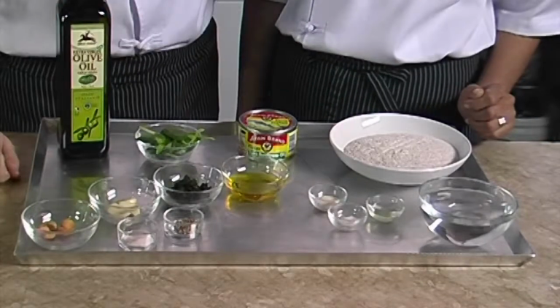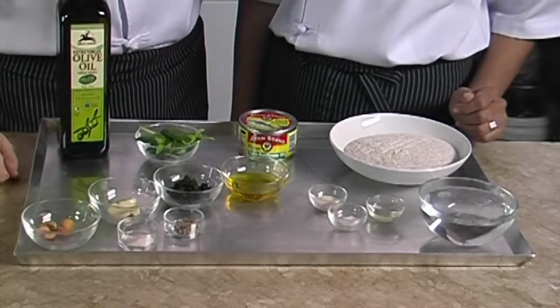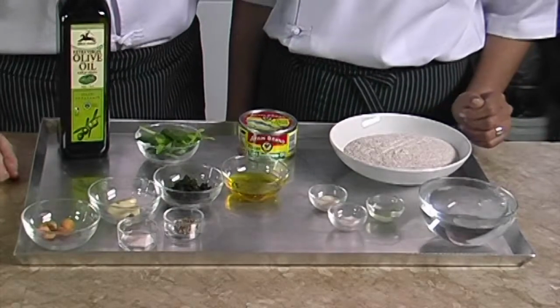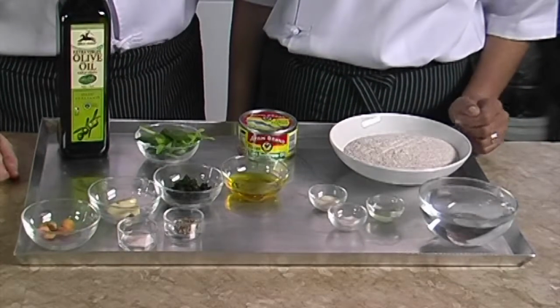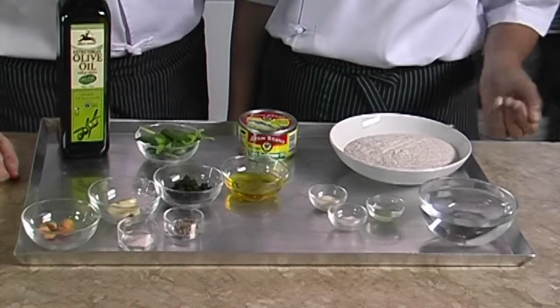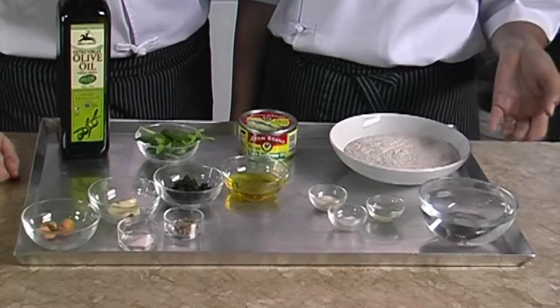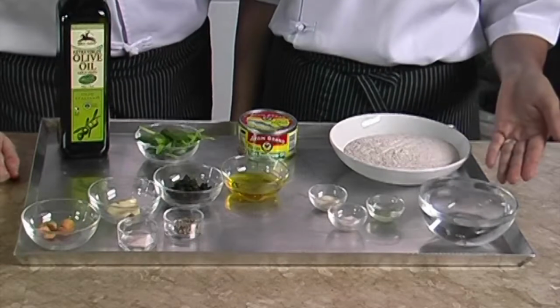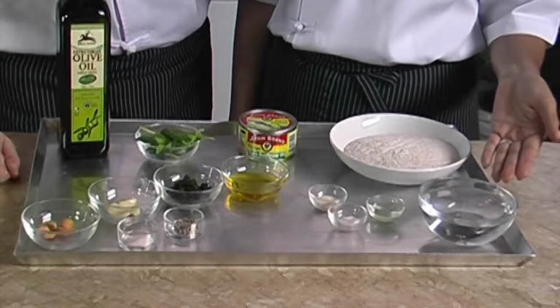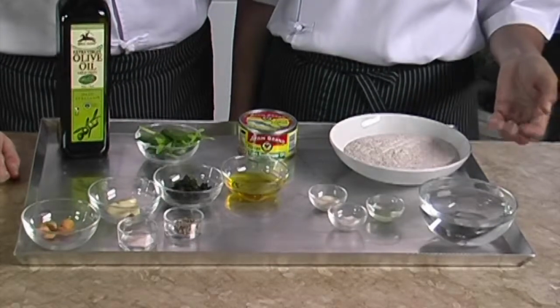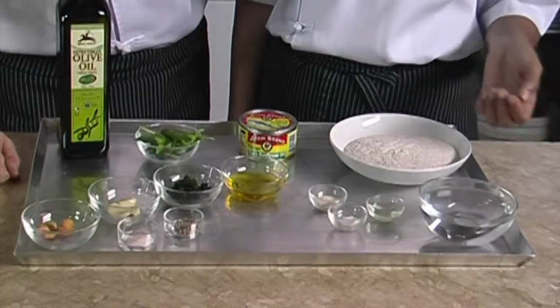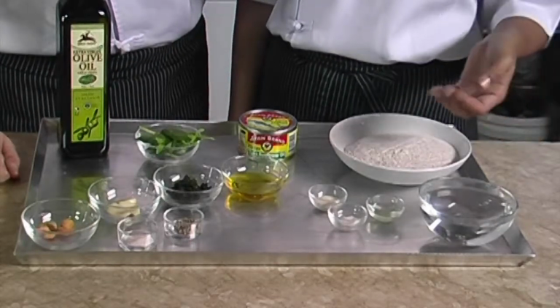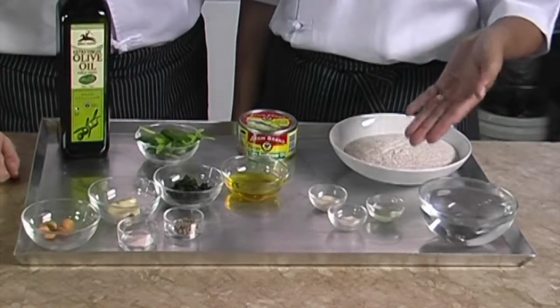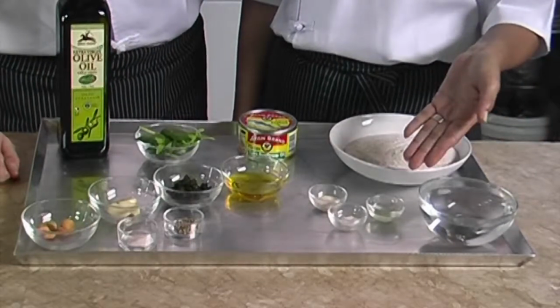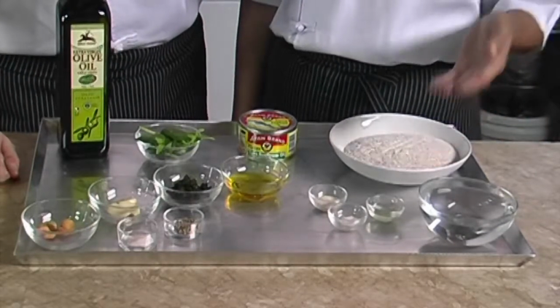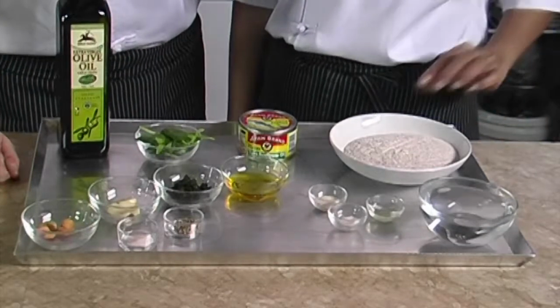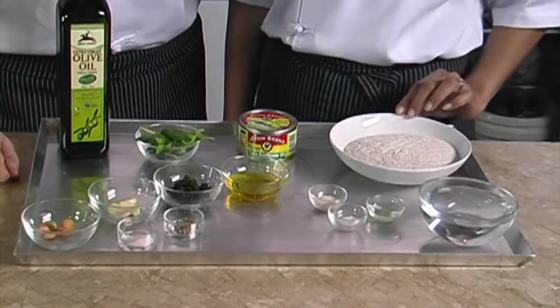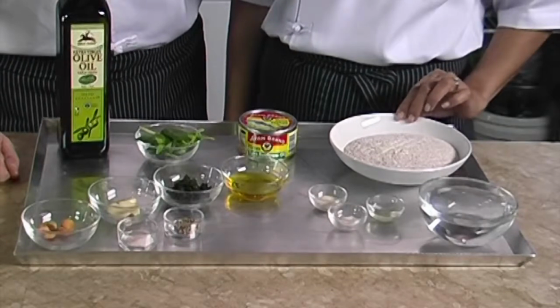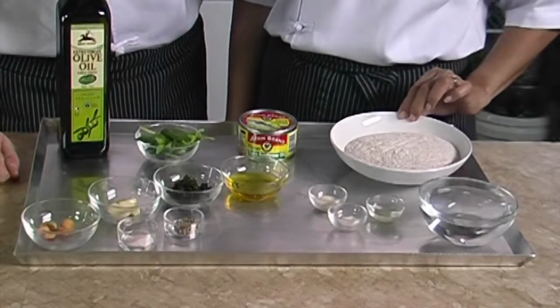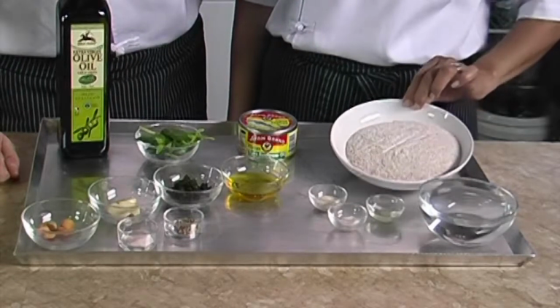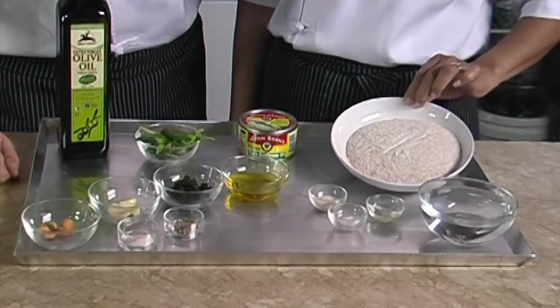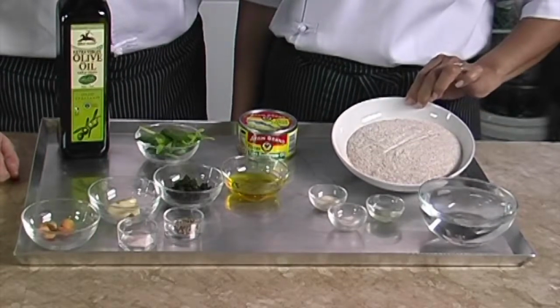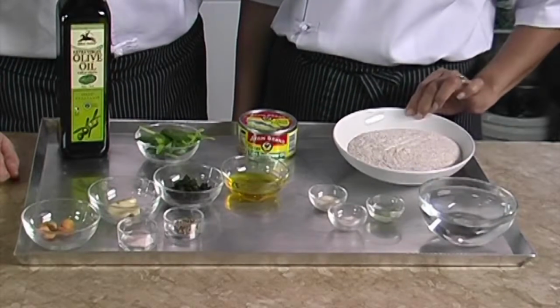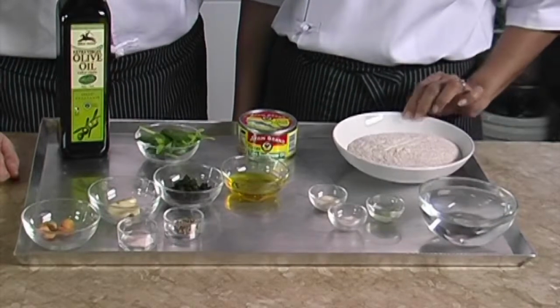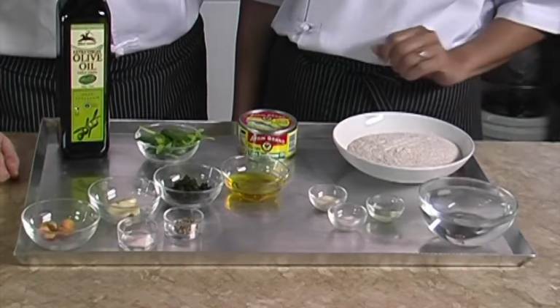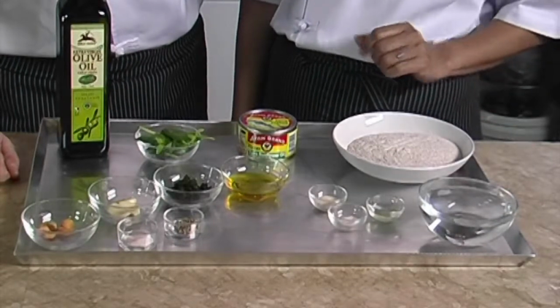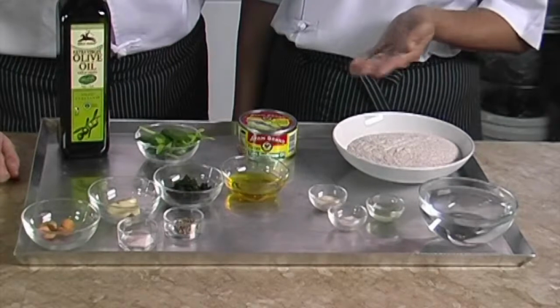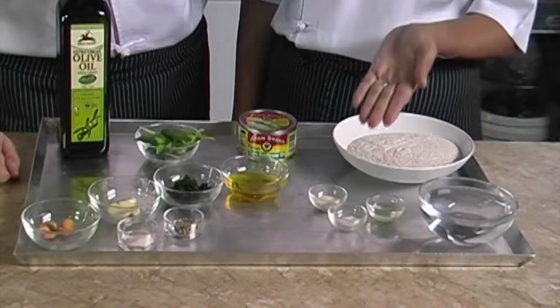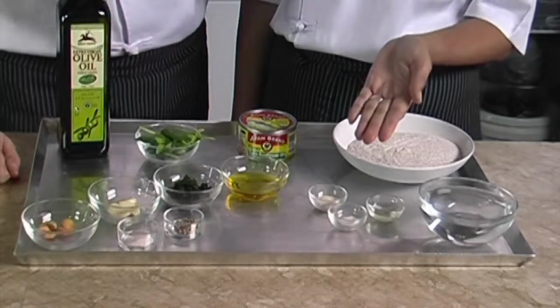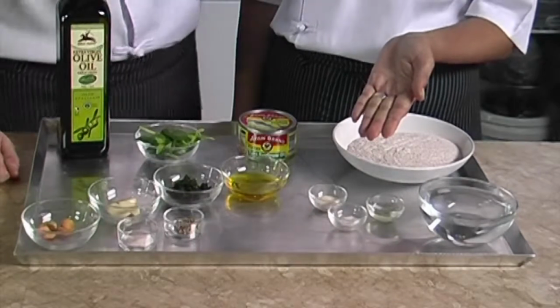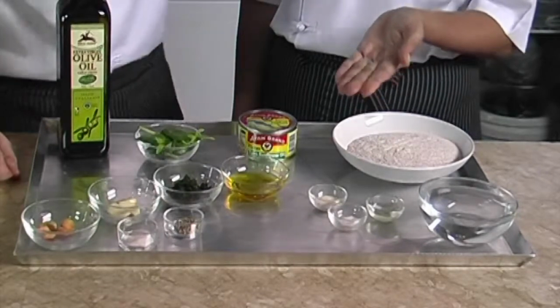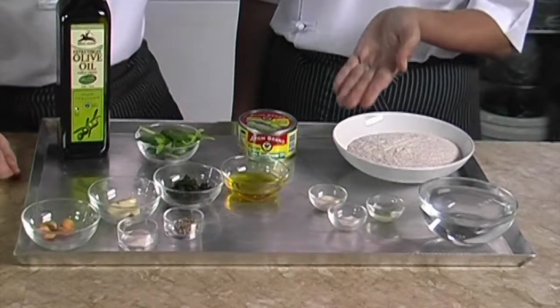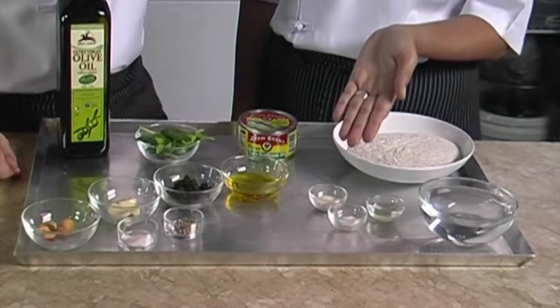For the pizza dough we need two thirds of a cup of water, one tablespoon oil, one and a half cups of wholemeal flour, half a teaspoon of salt, and one teaspoon active dry yeast.